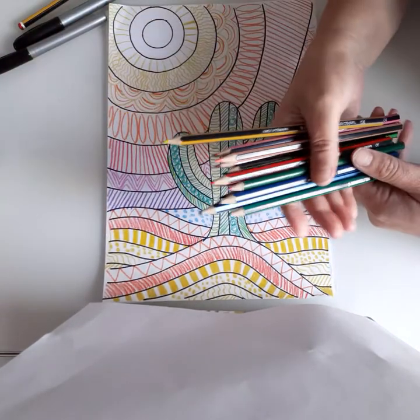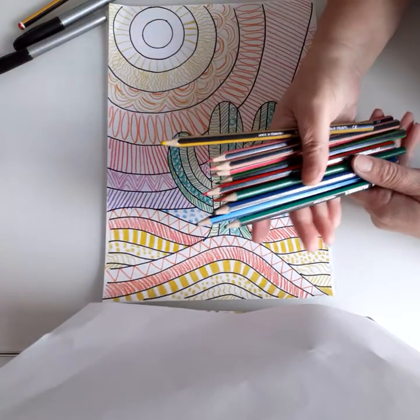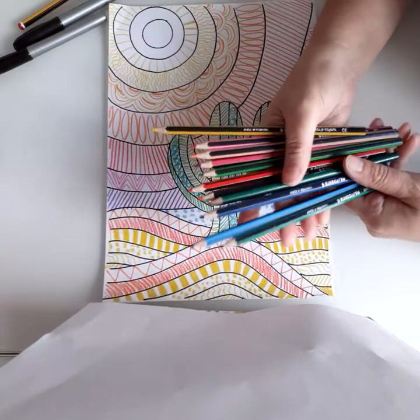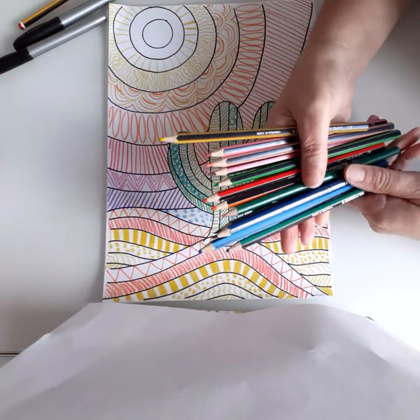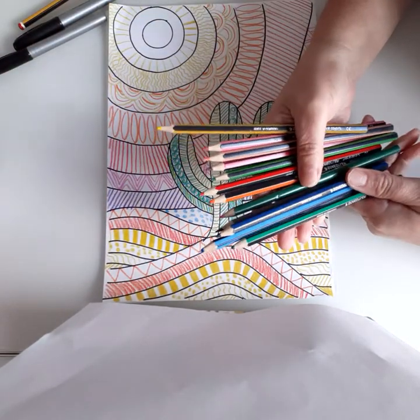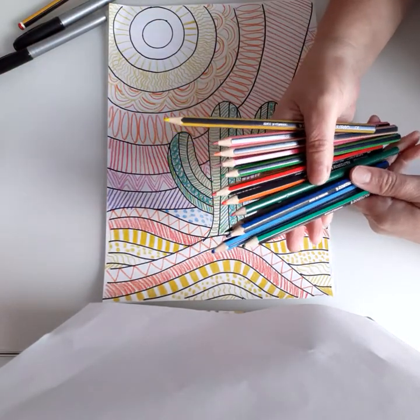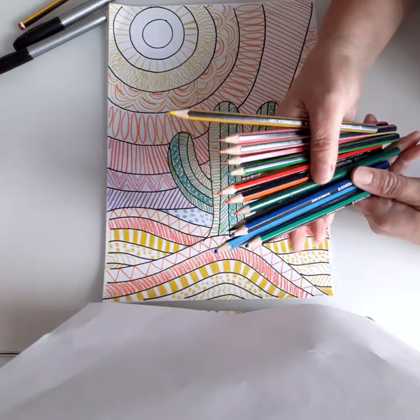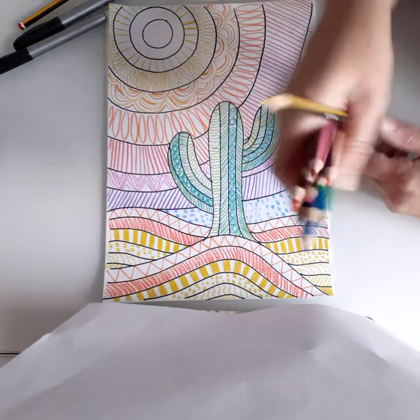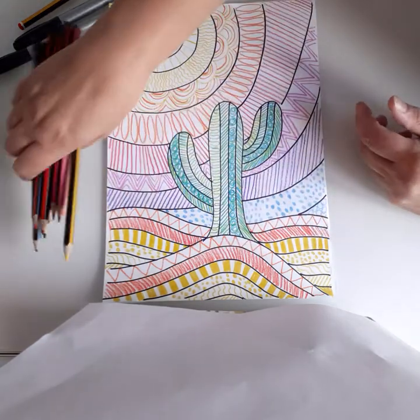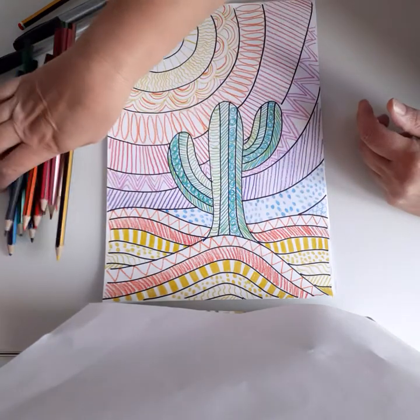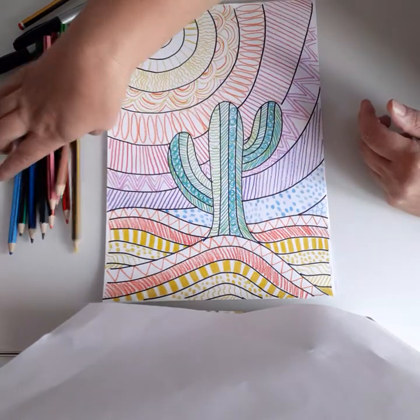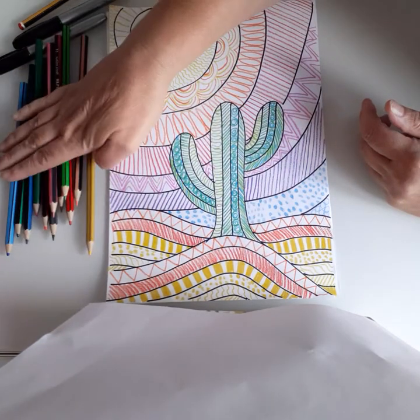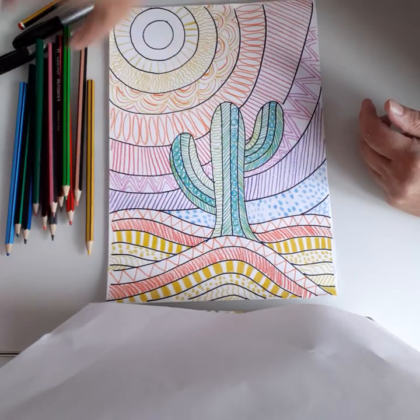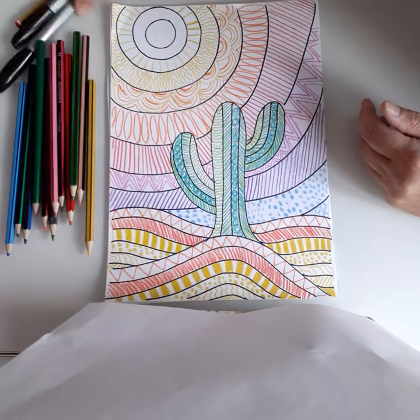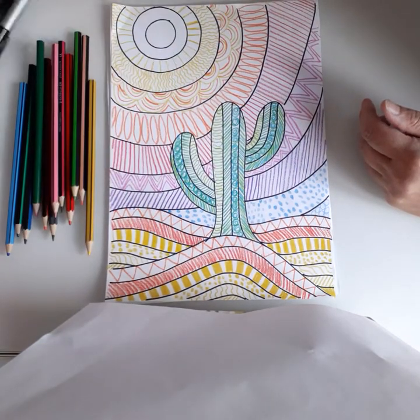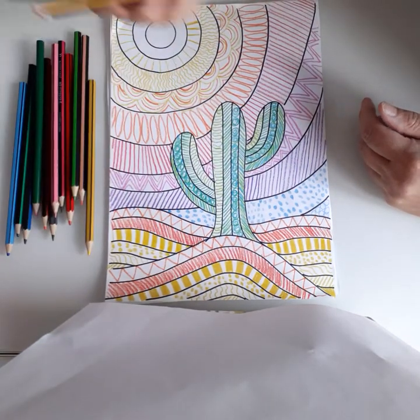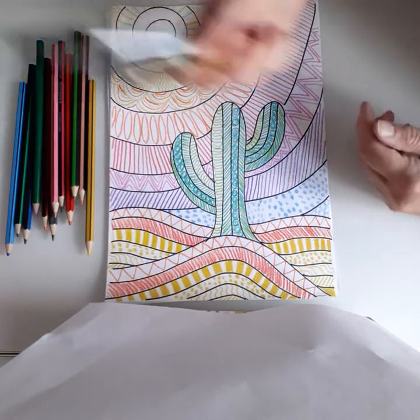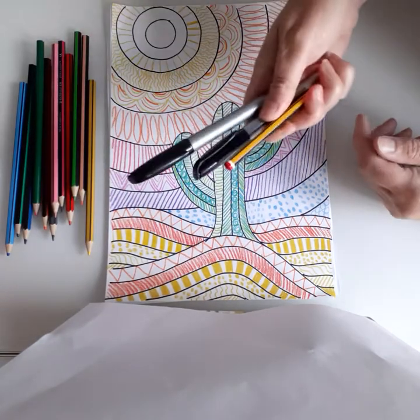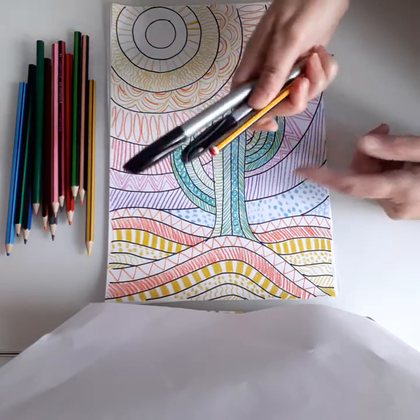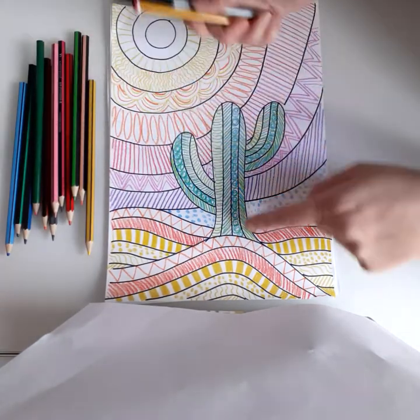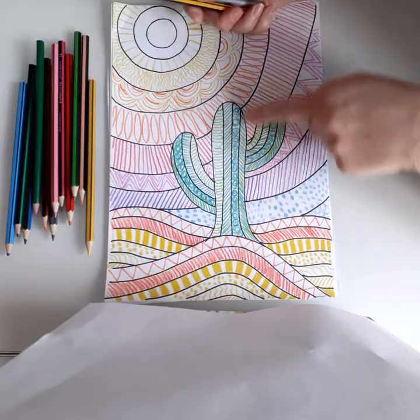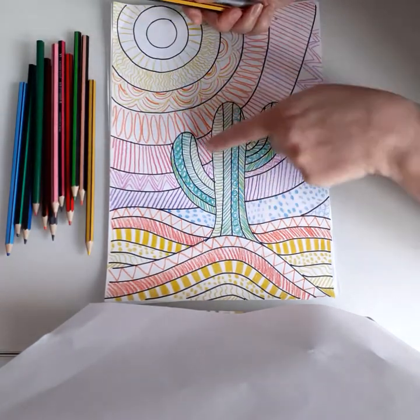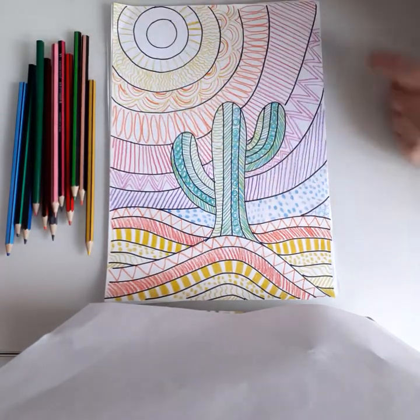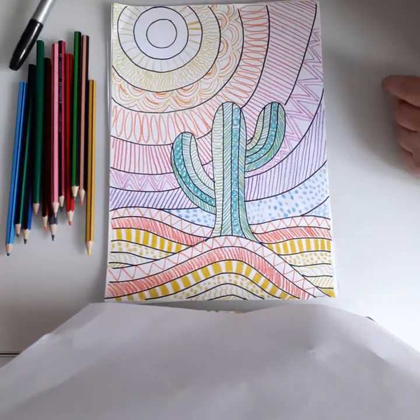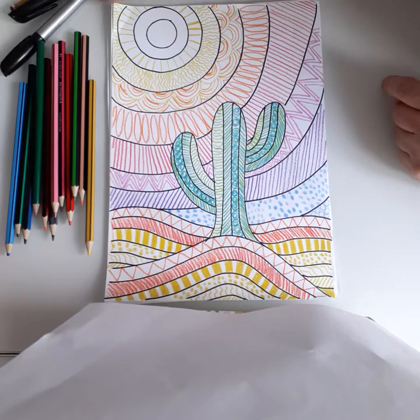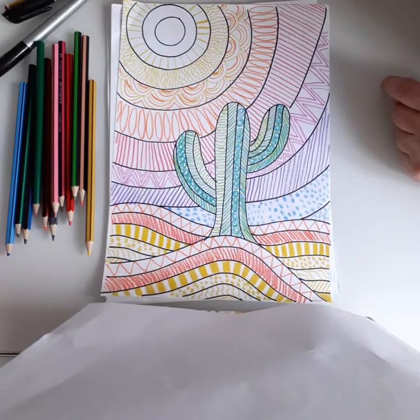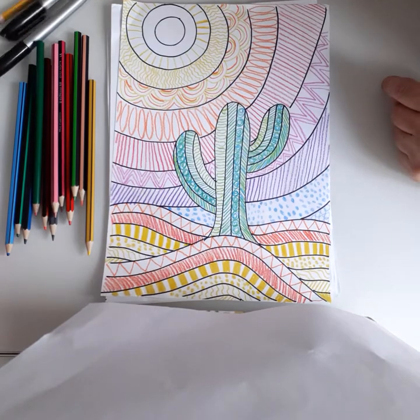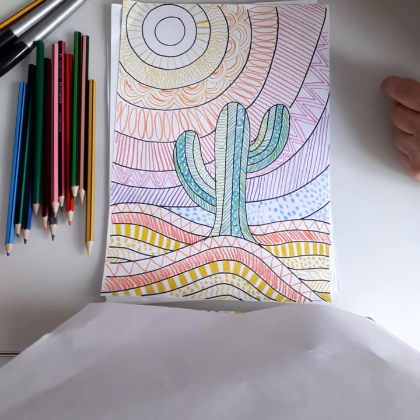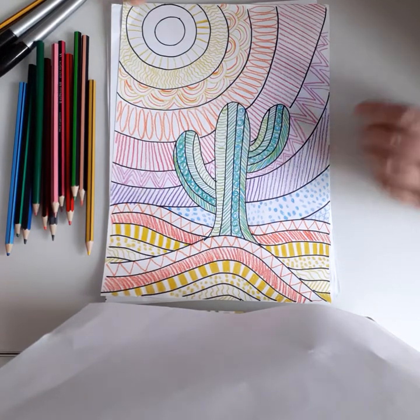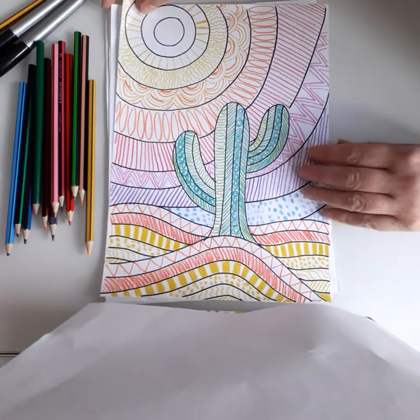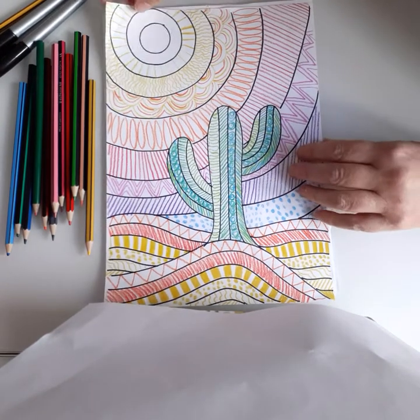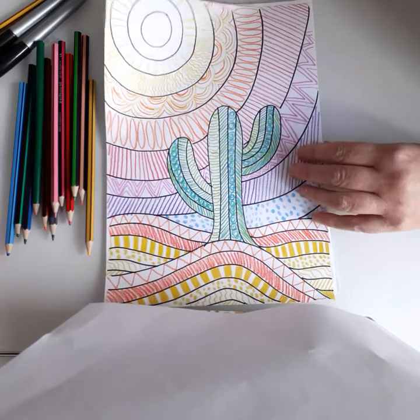For this one you're going to need lots of nice bright coloring pencils, a pencil, and a black pen for your outline. Okay, let's go!